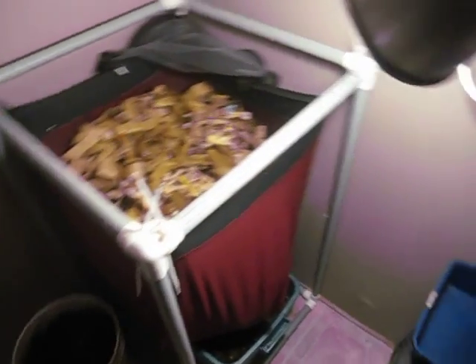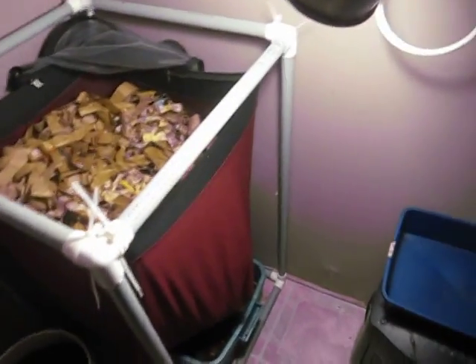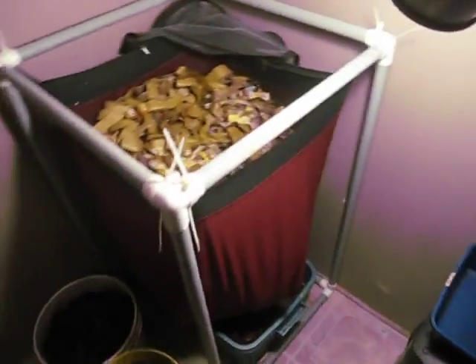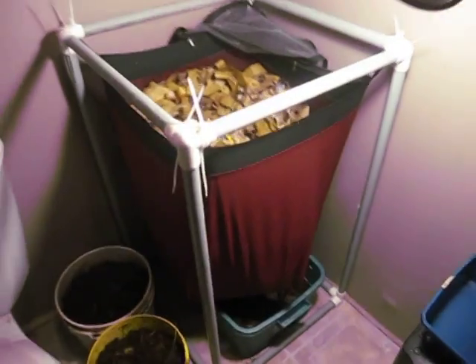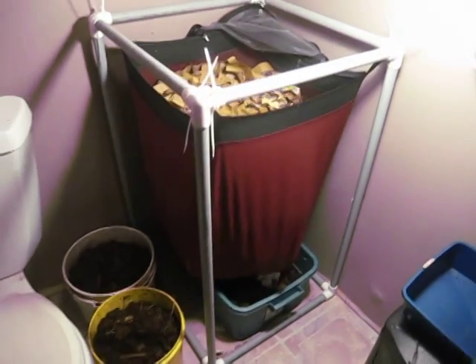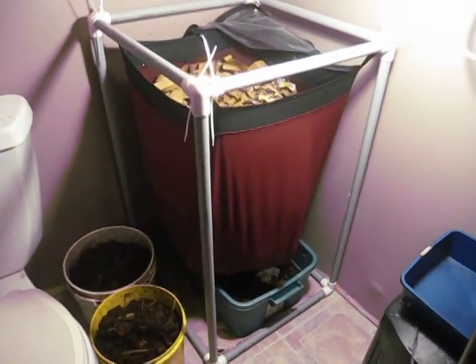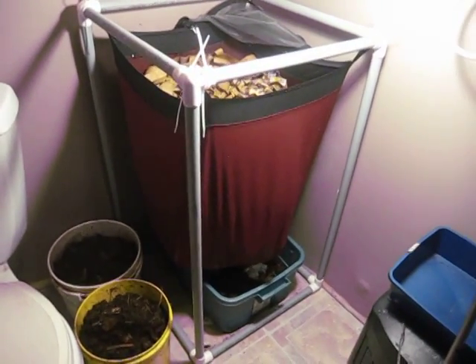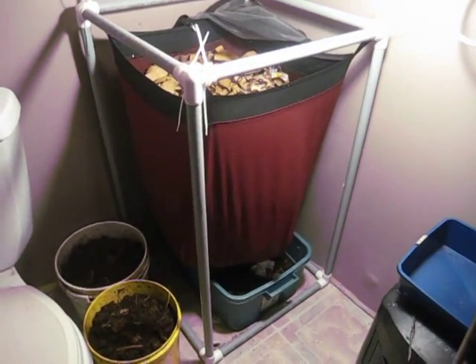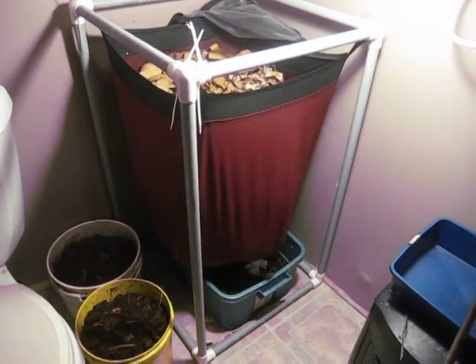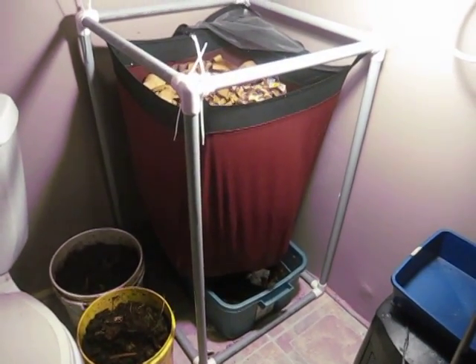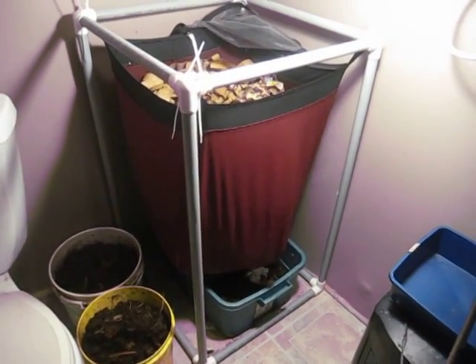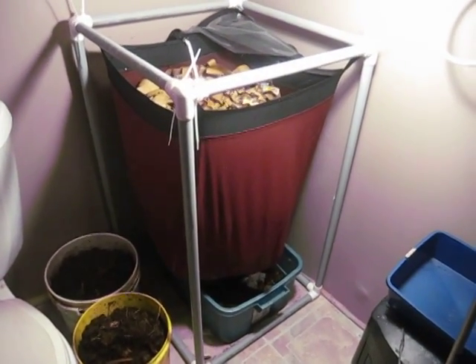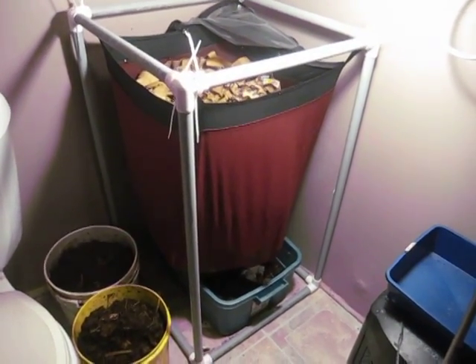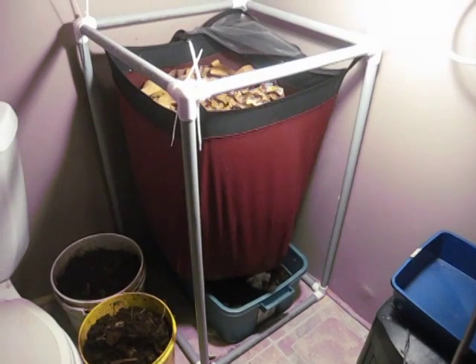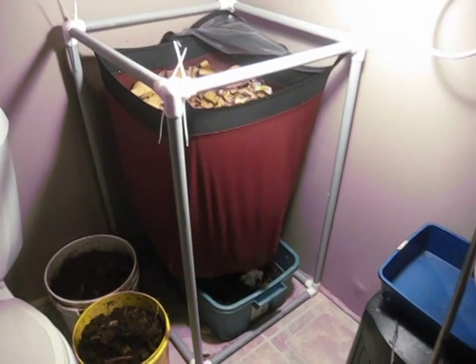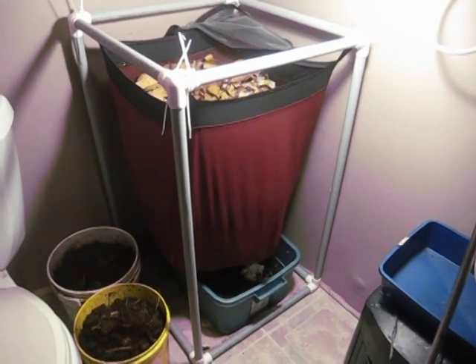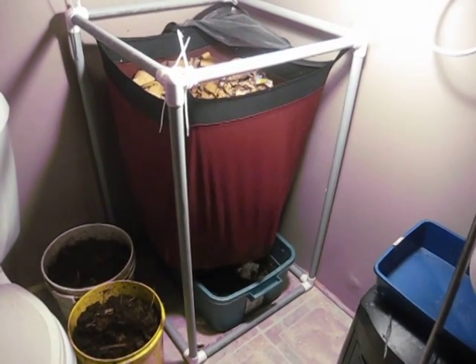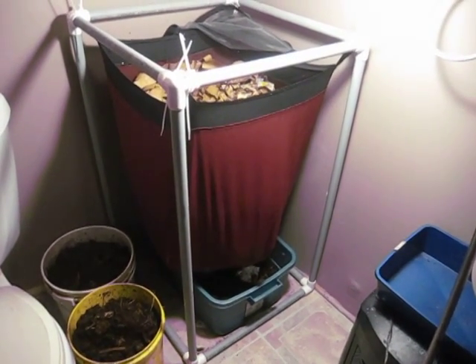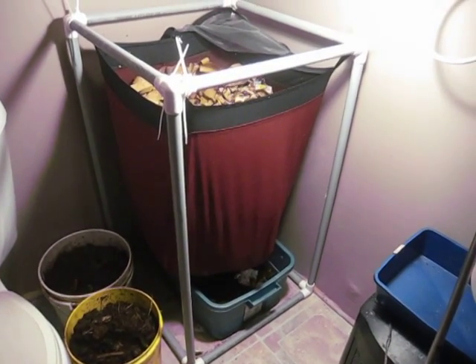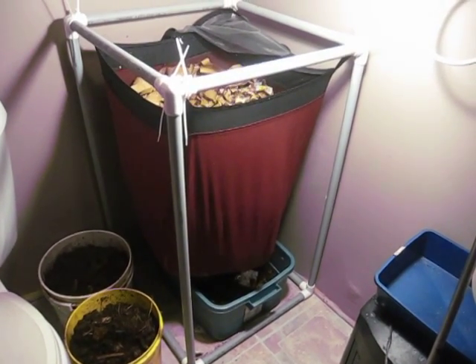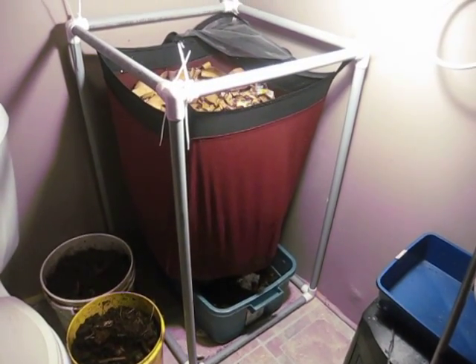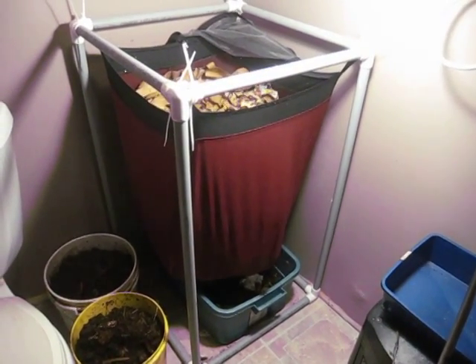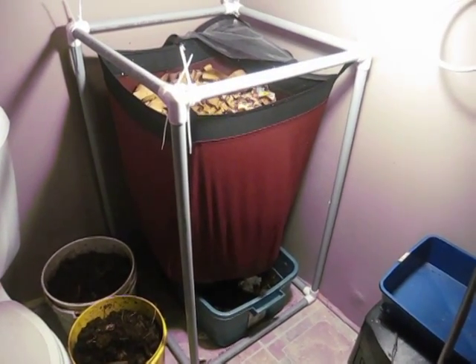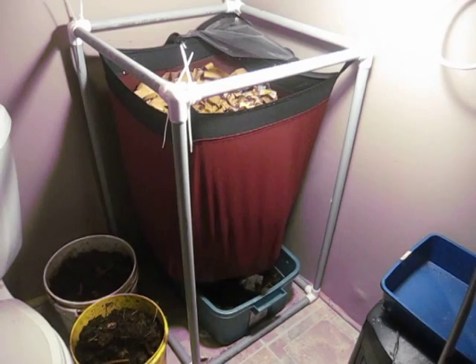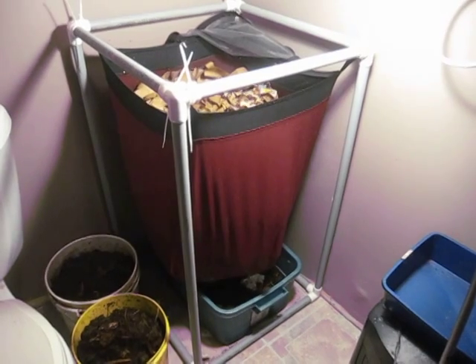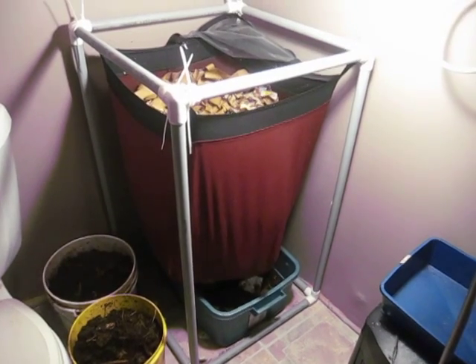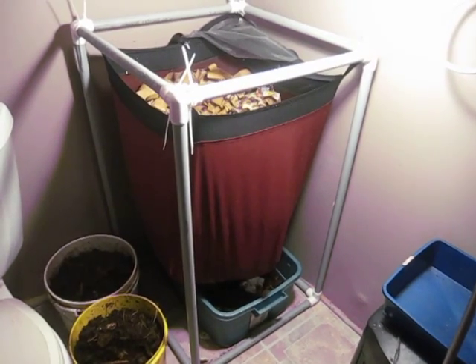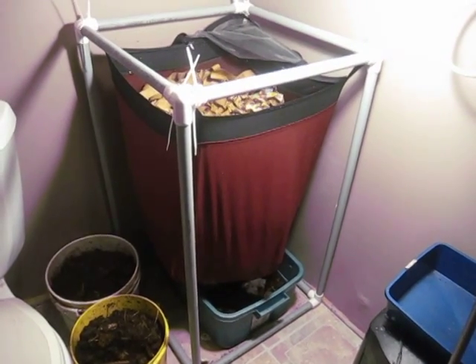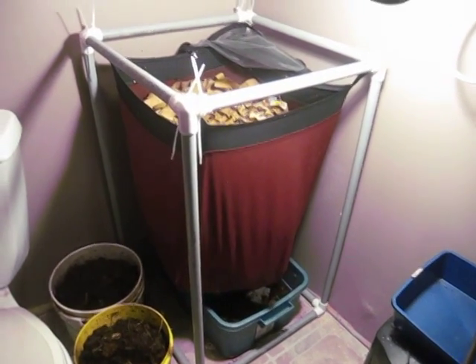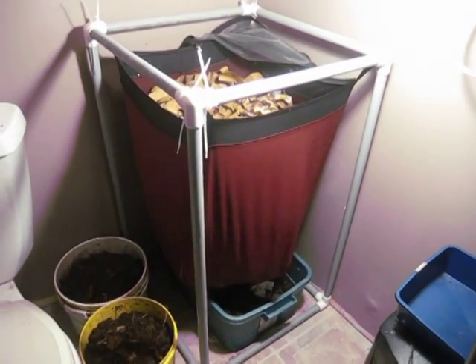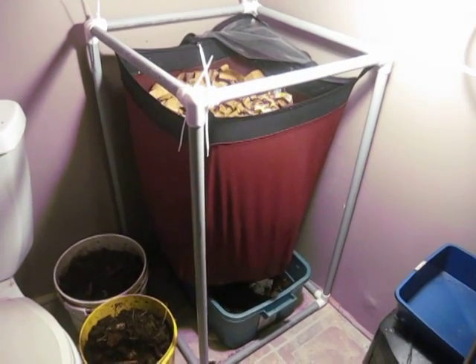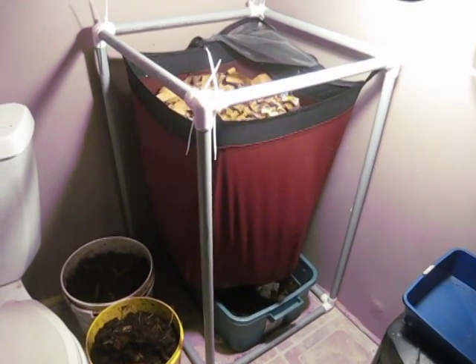The Mega is just a larger version of the Worm Inn flow-through system. You can get some idea with those buckets down on the ground and the tub underneath — just the size of the system, quite large for a home system for sure.